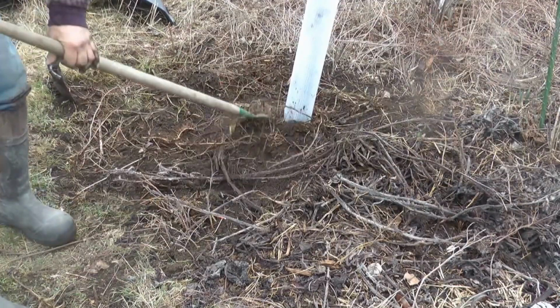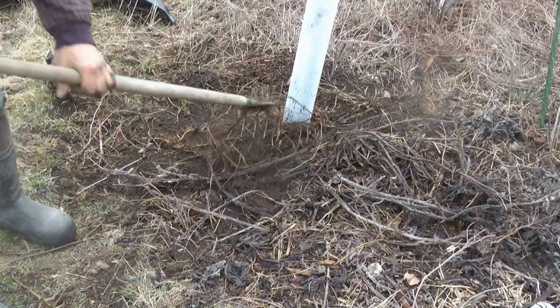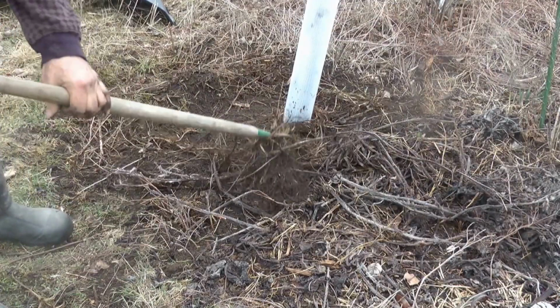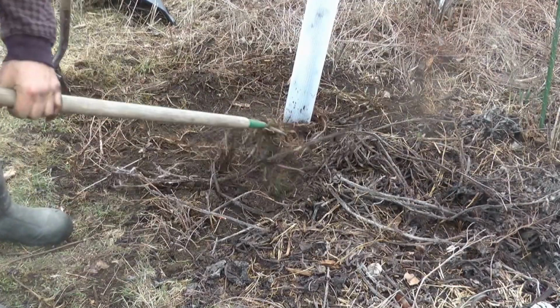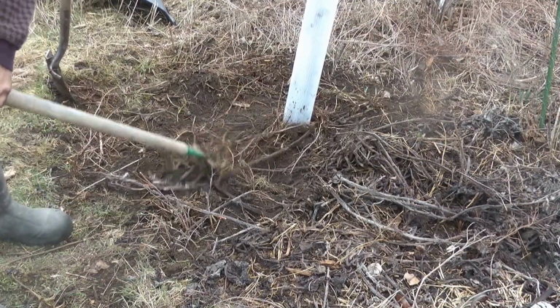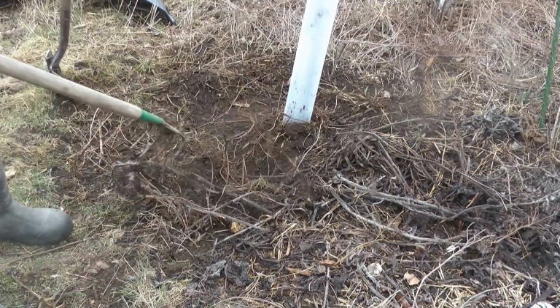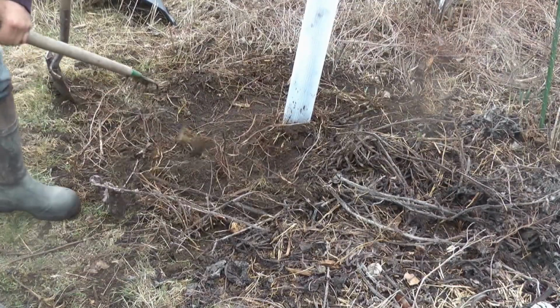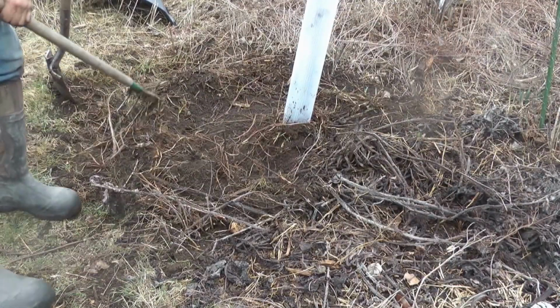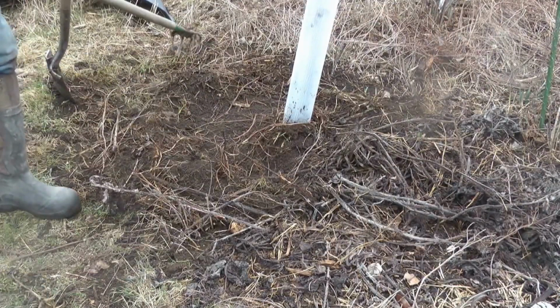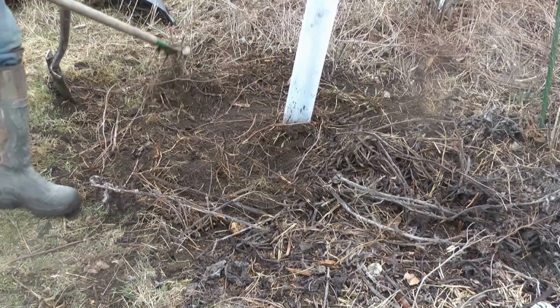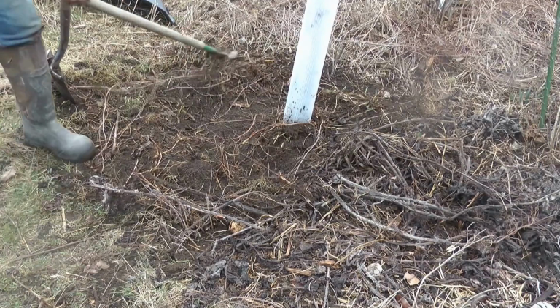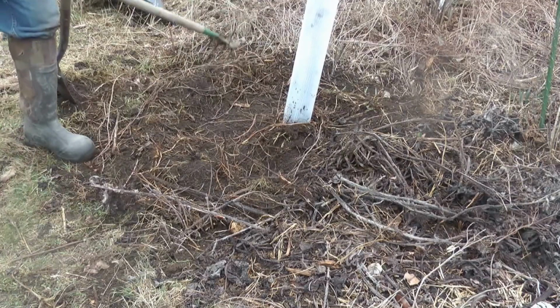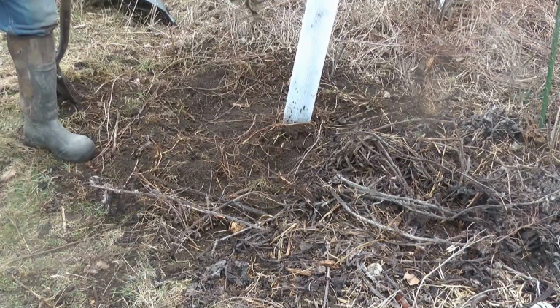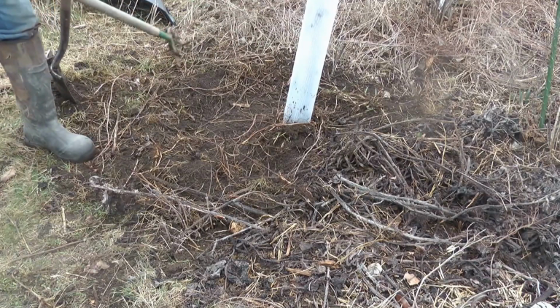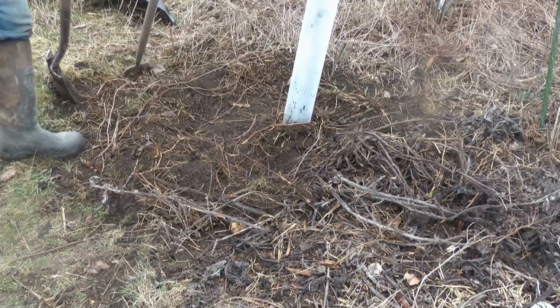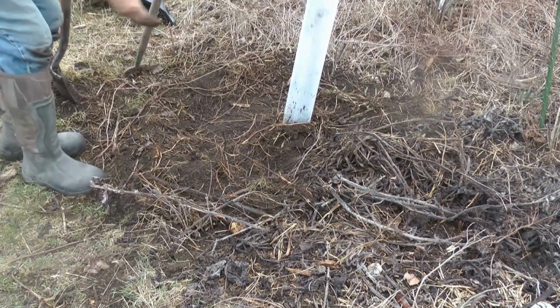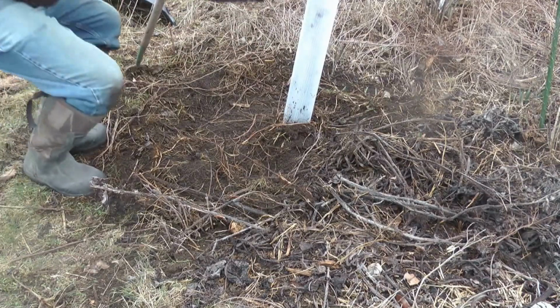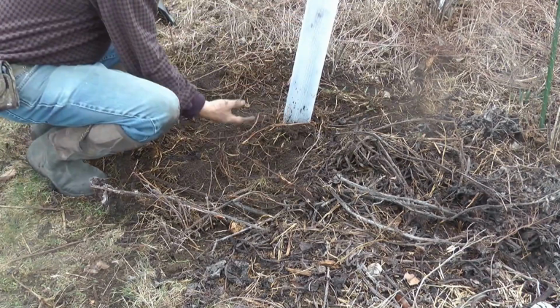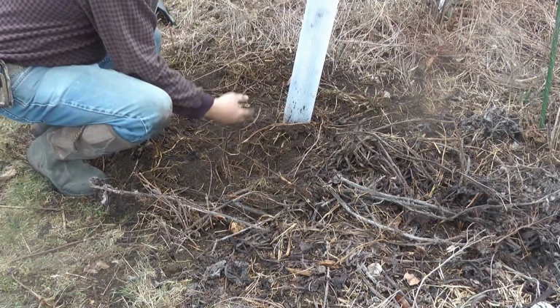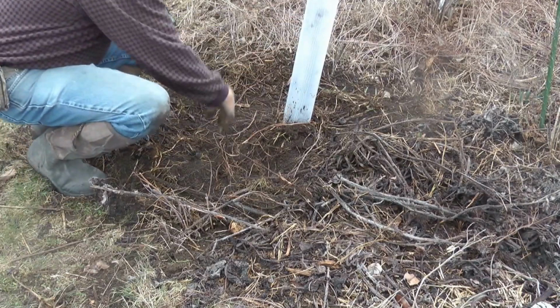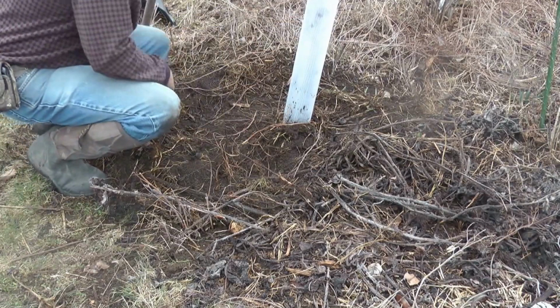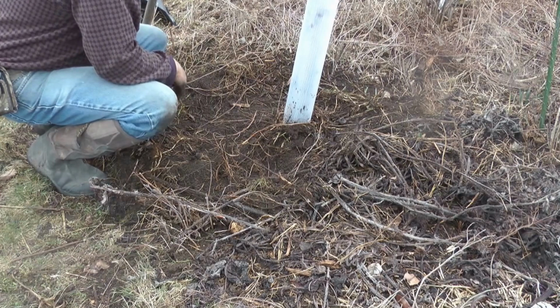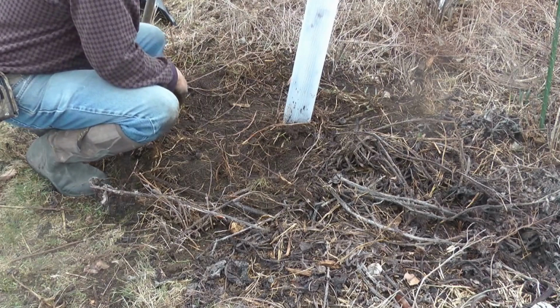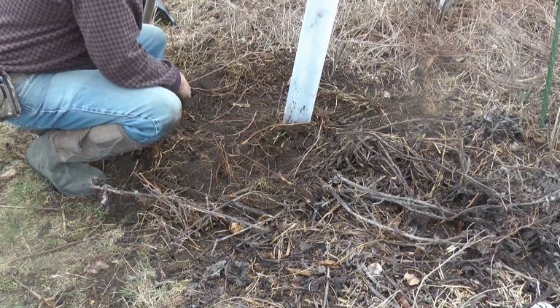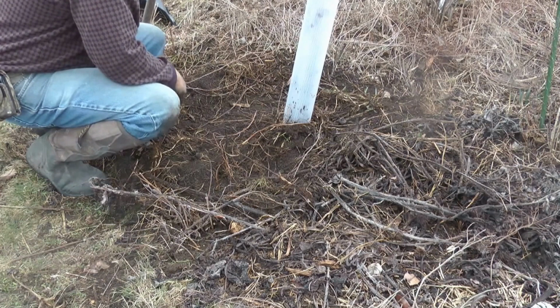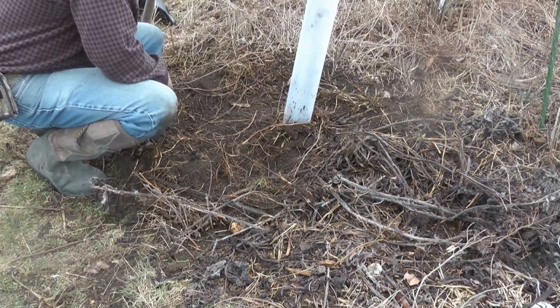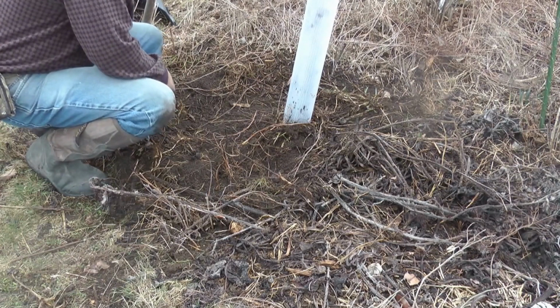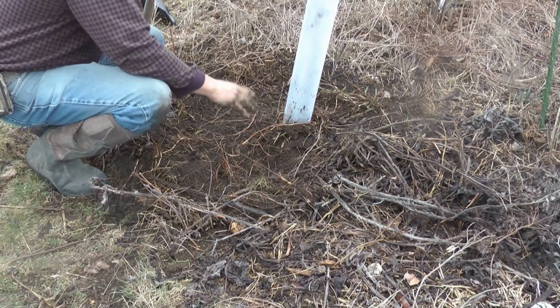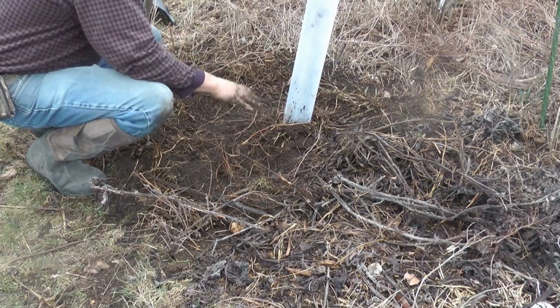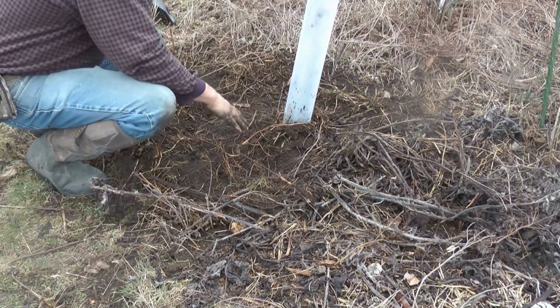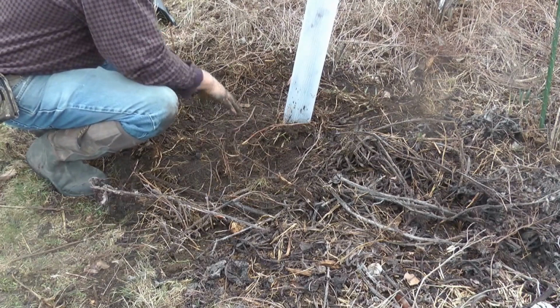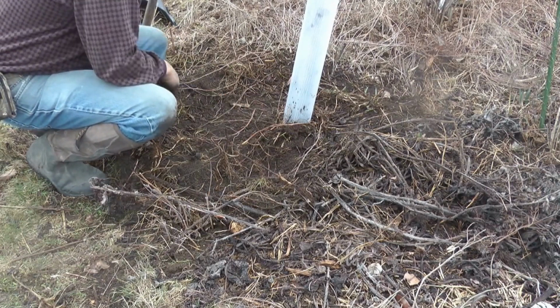I built up a little swale mound right here — a mini swale mound. Now when it rains, water will collect here and drain, soaking into the roots. If it gets really dry out, I can water it here.